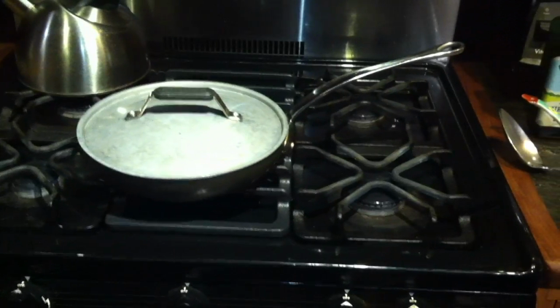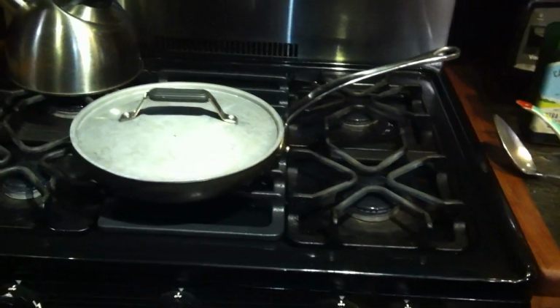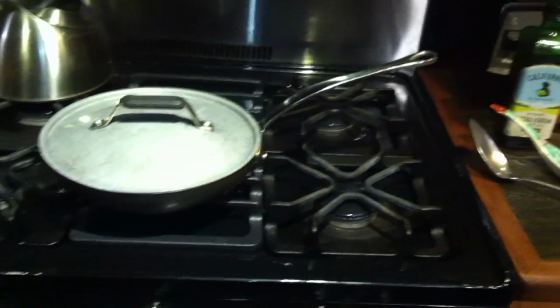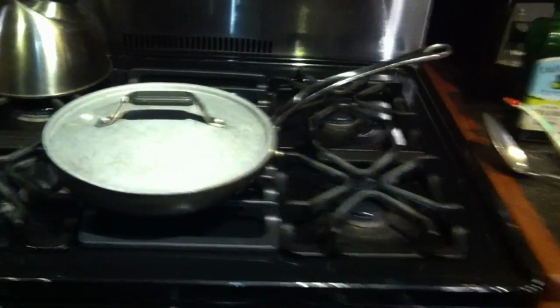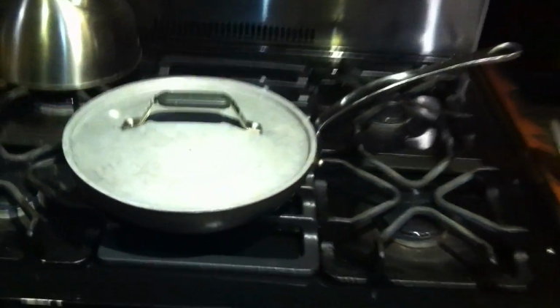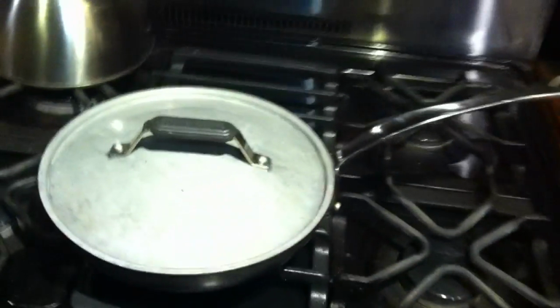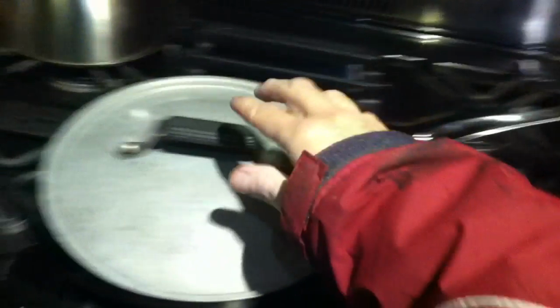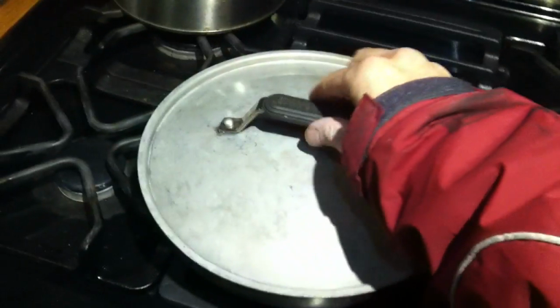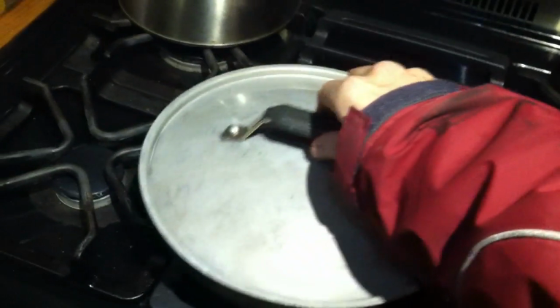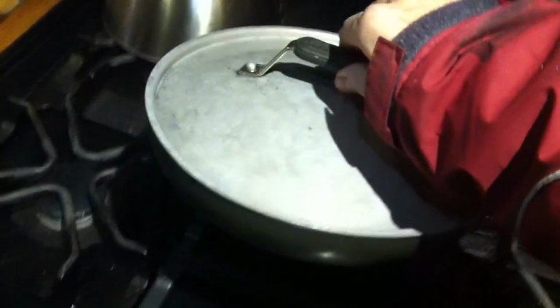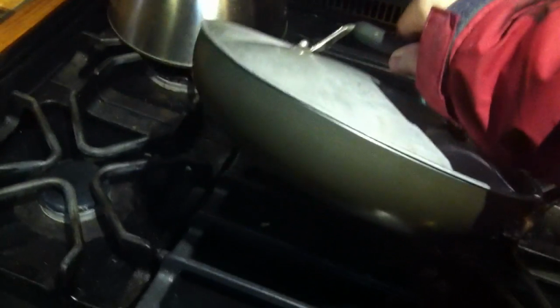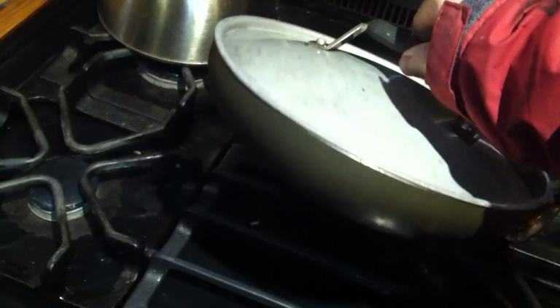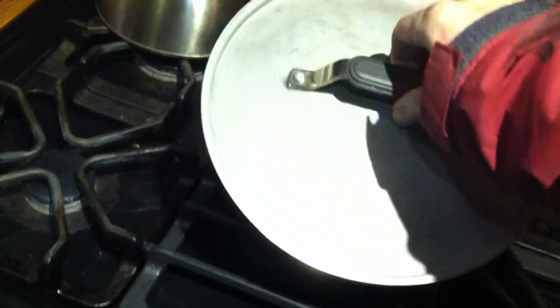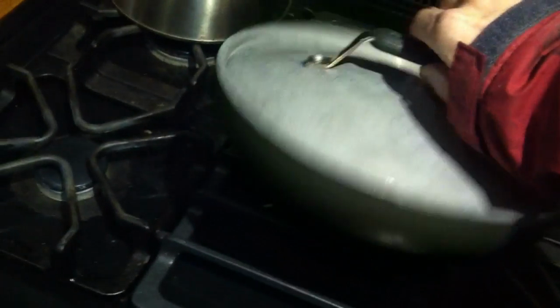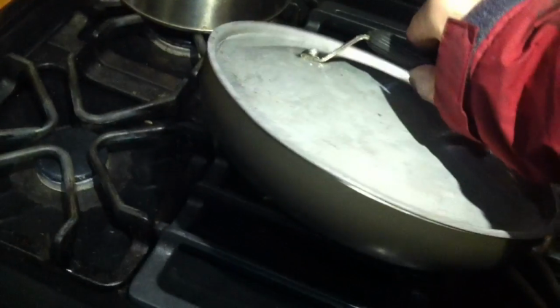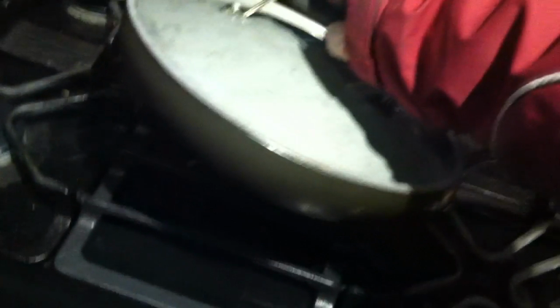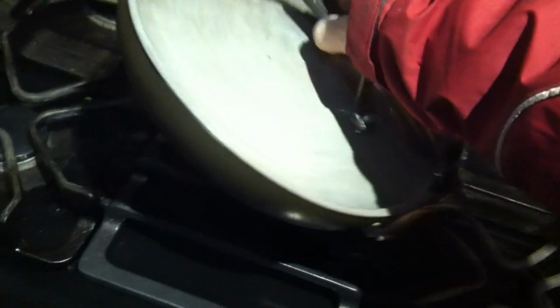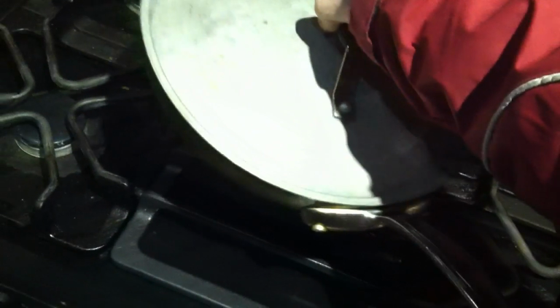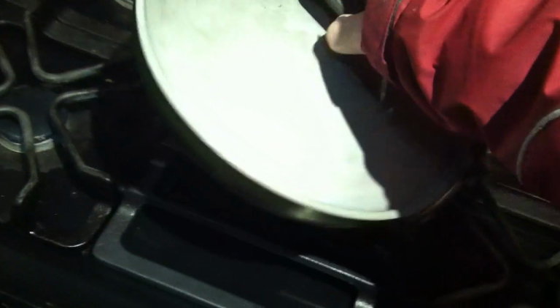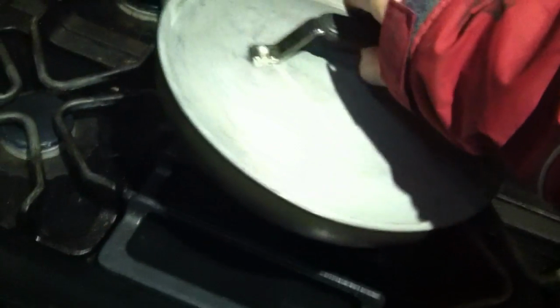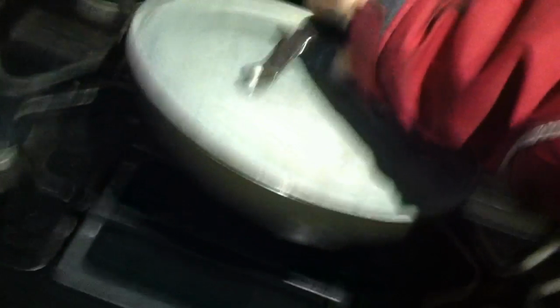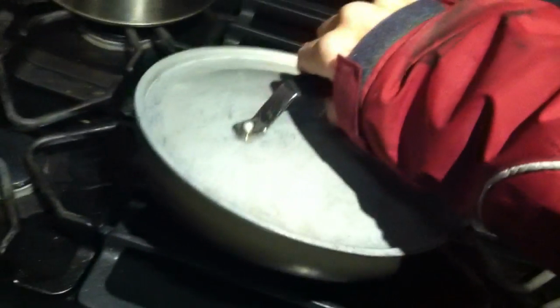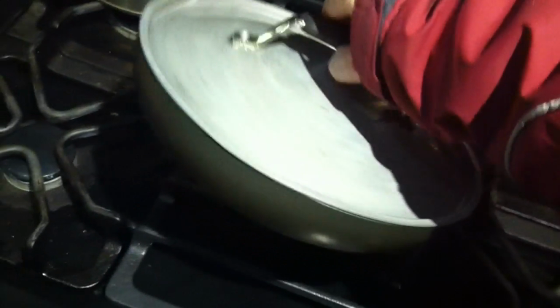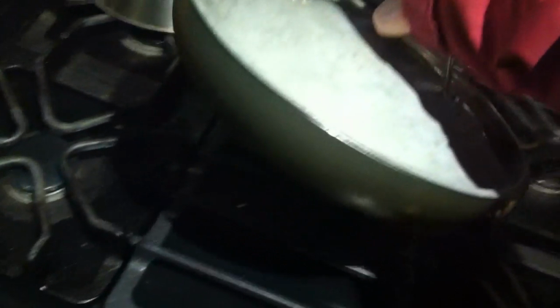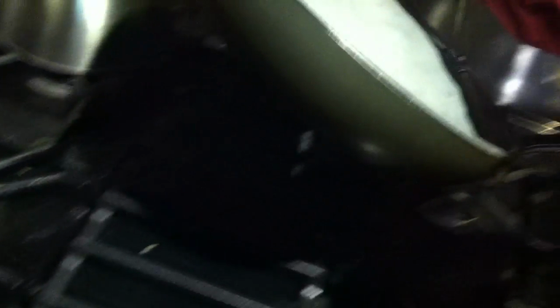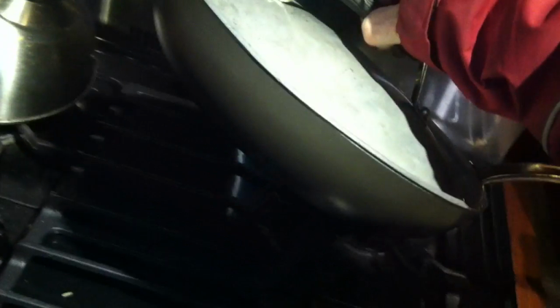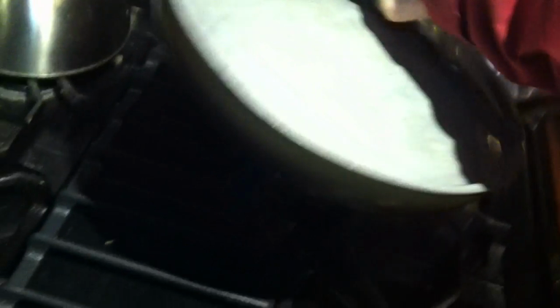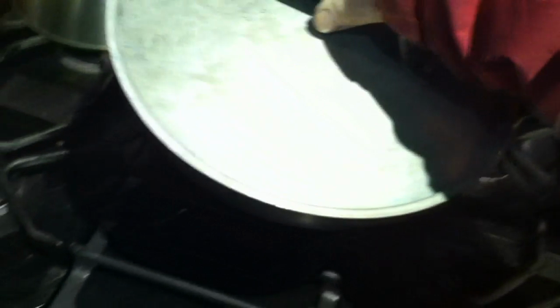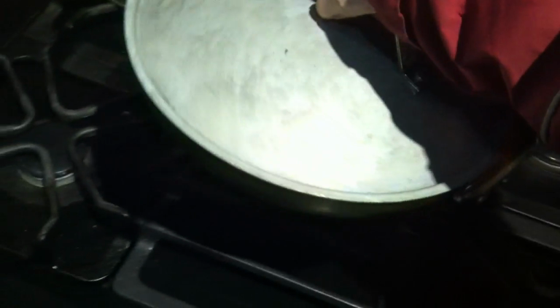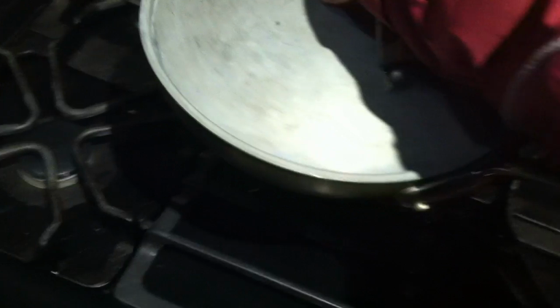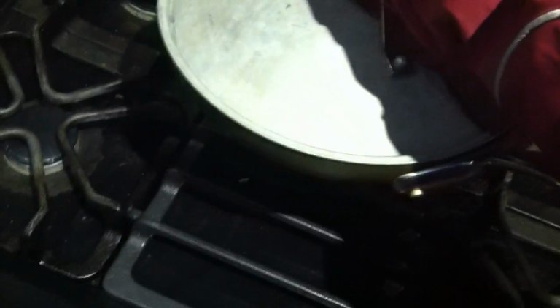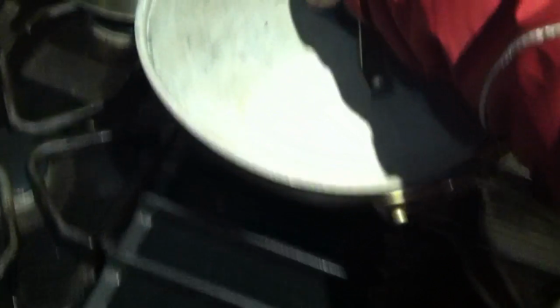Ordinary skillet, ordinary lid, and it's such a good fit that it's vacuum sealed. Careful, the whole thing may fall at any moment.